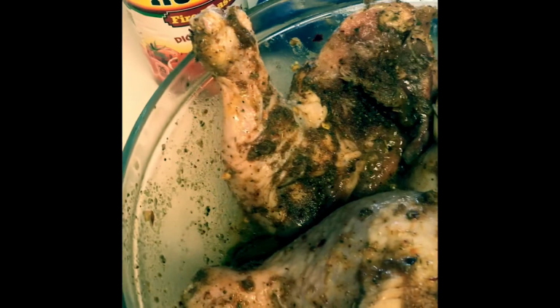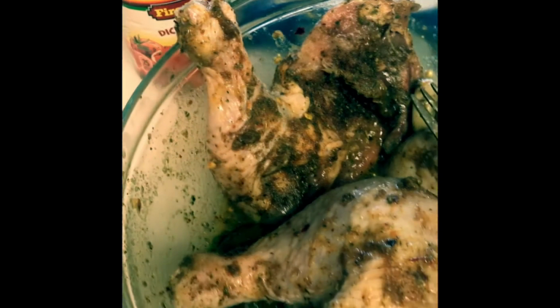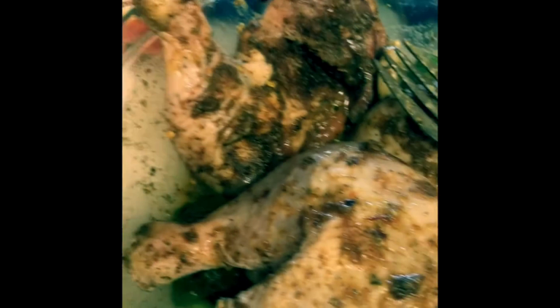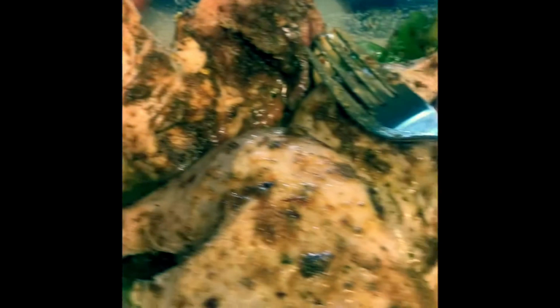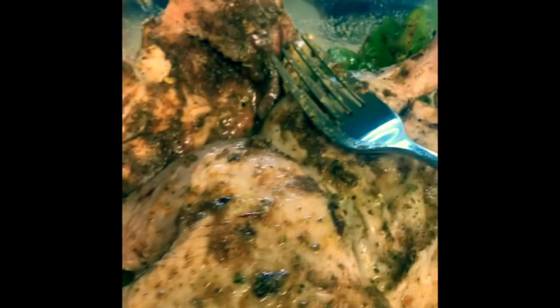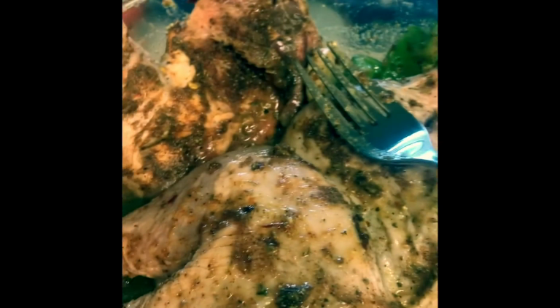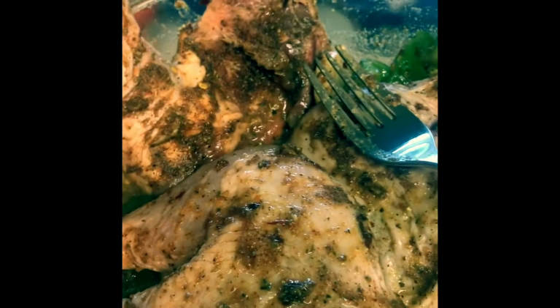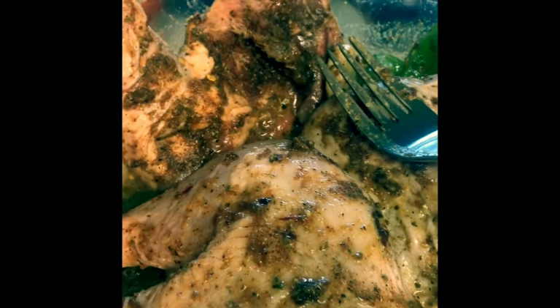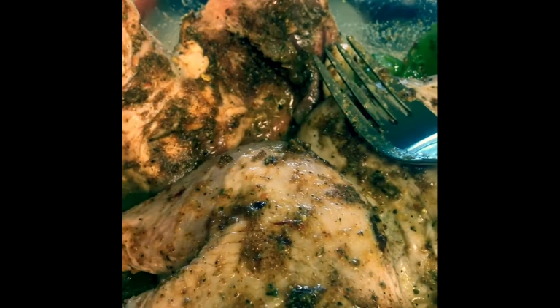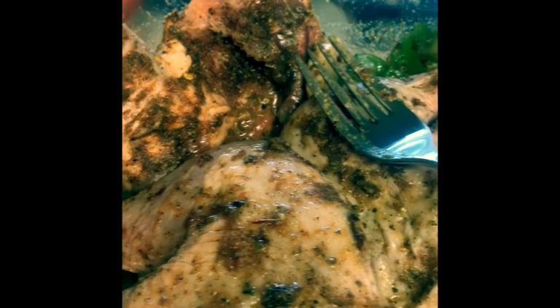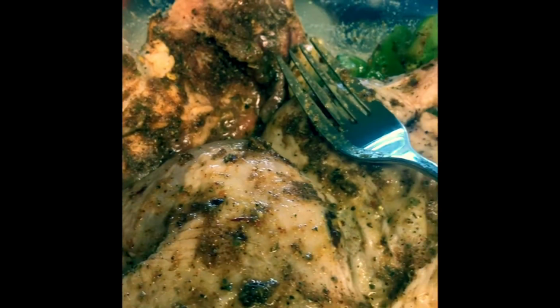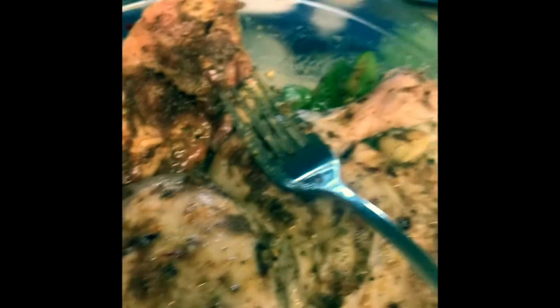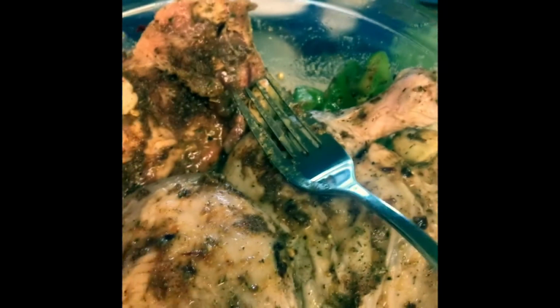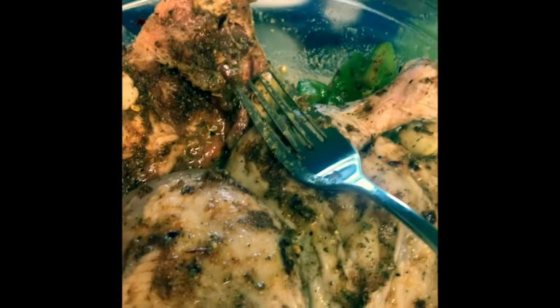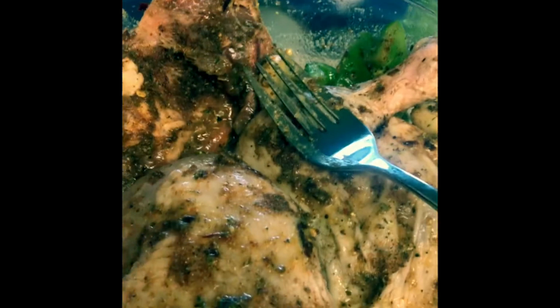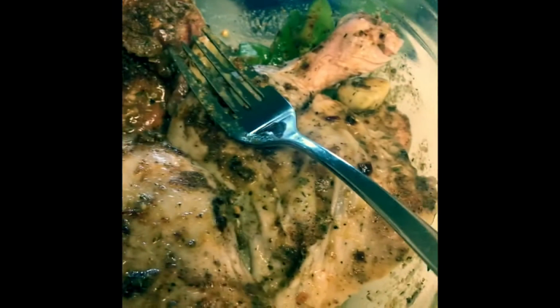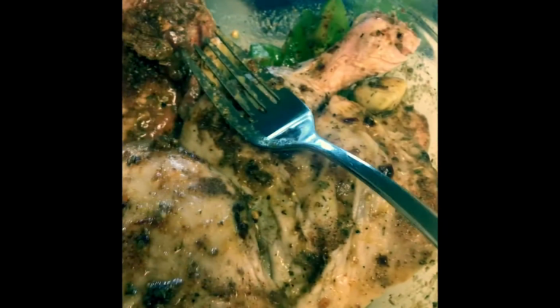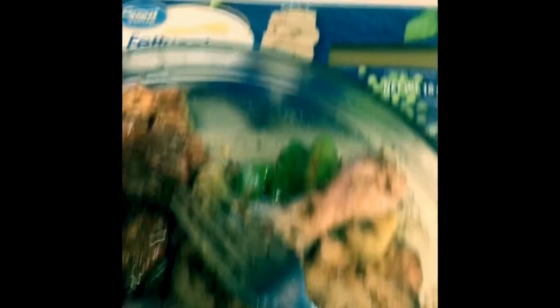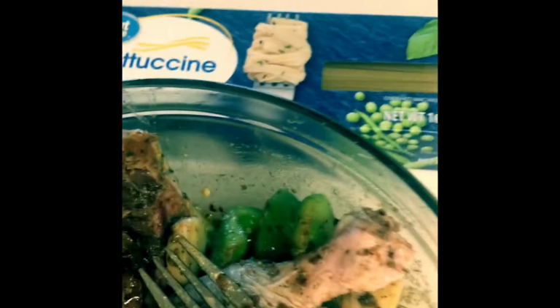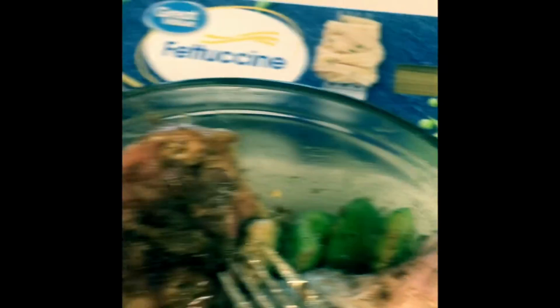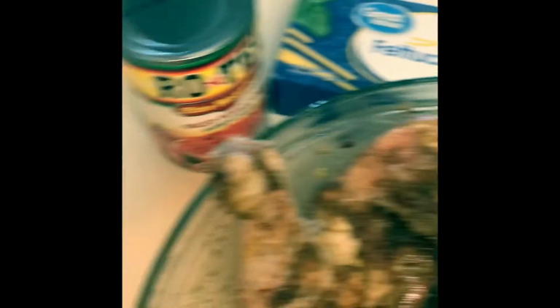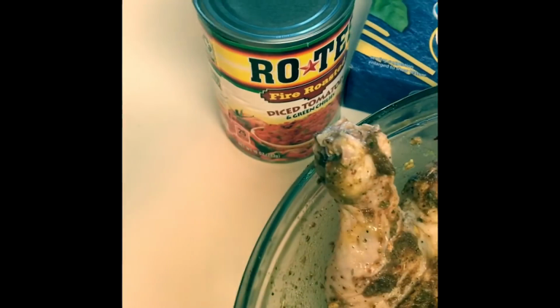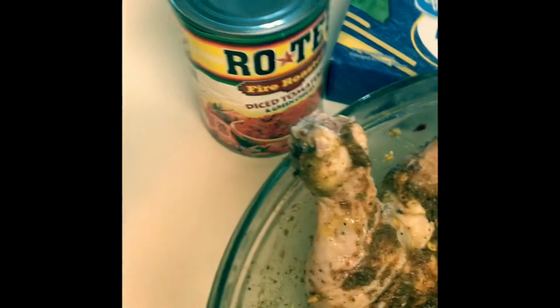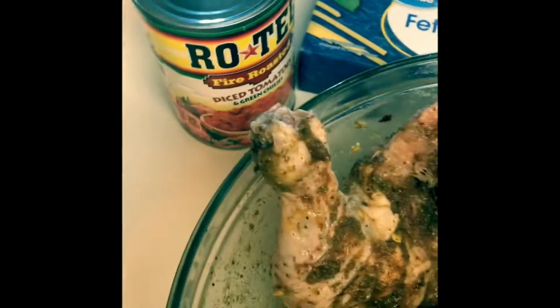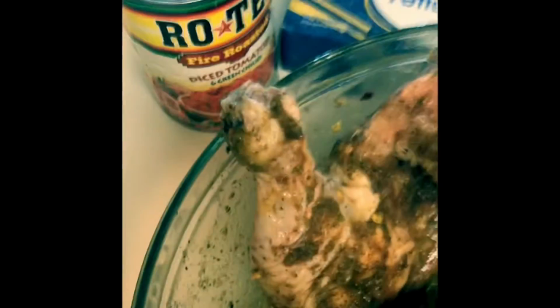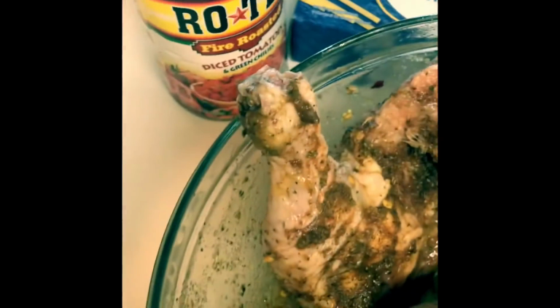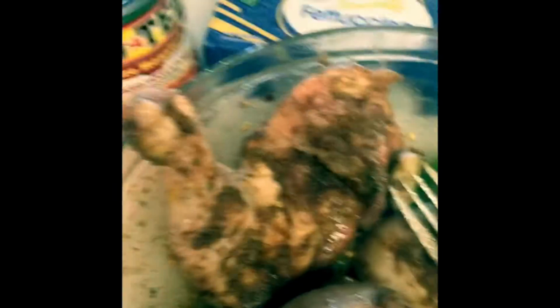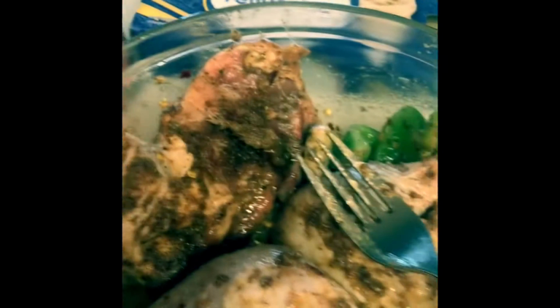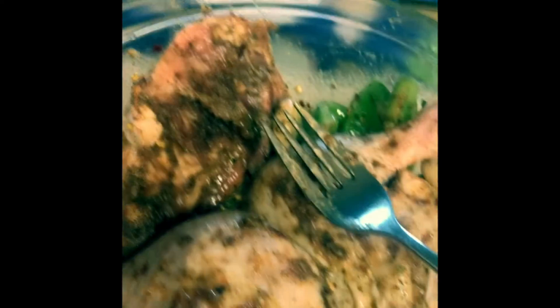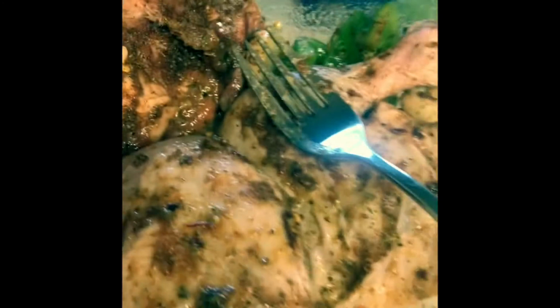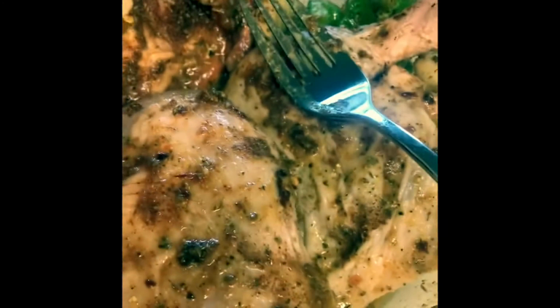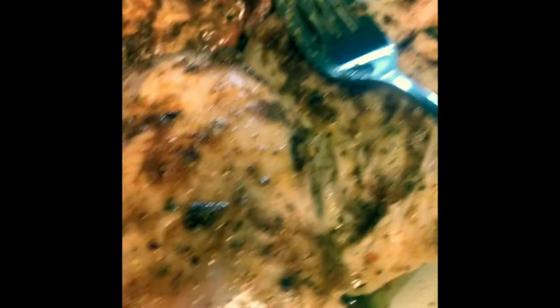I looked at my freezer and I had some chicken quarters in there. I said, okay Robin, you ain't got rice, but you got some fettuccine and some Rotel — what you gonna do, girl?